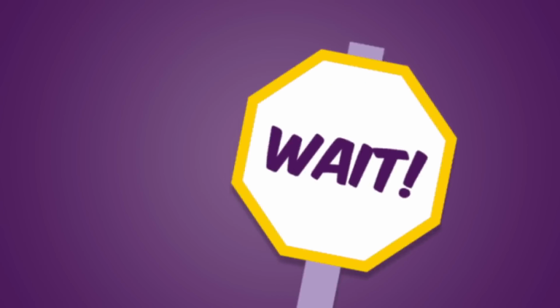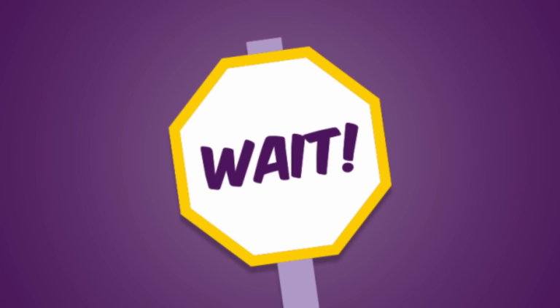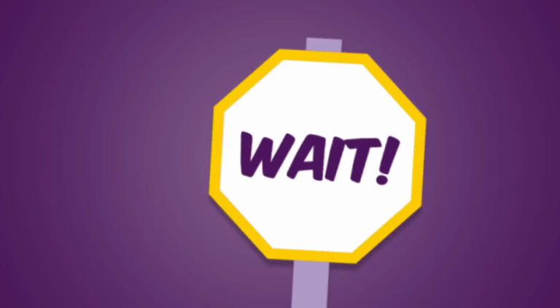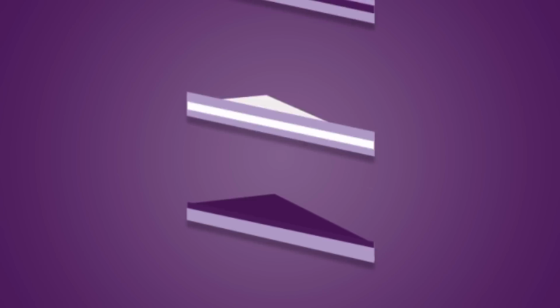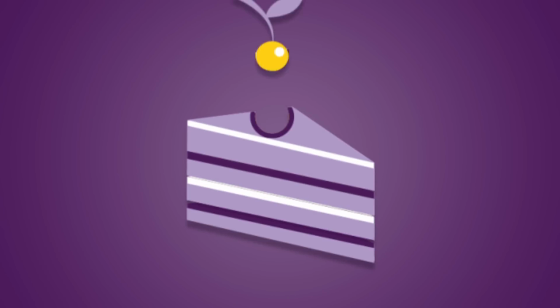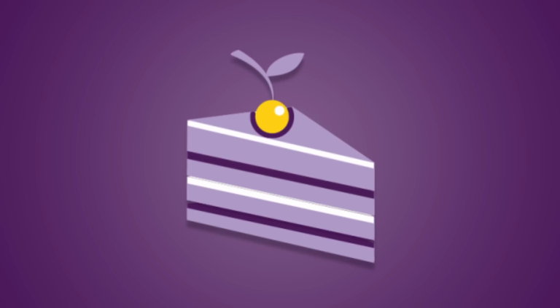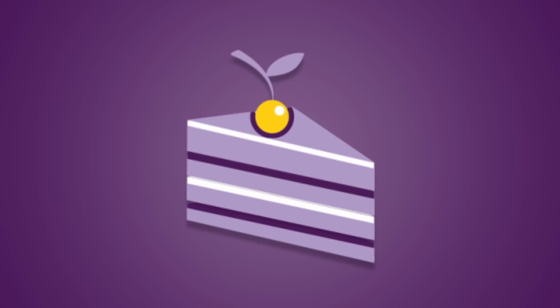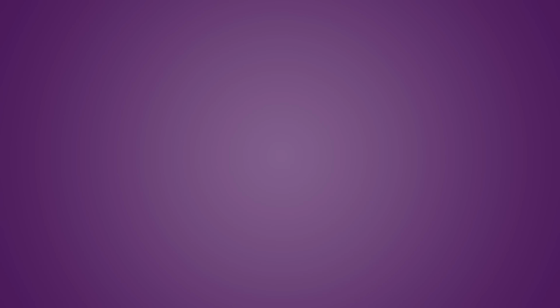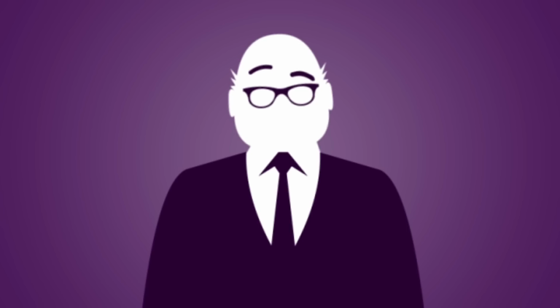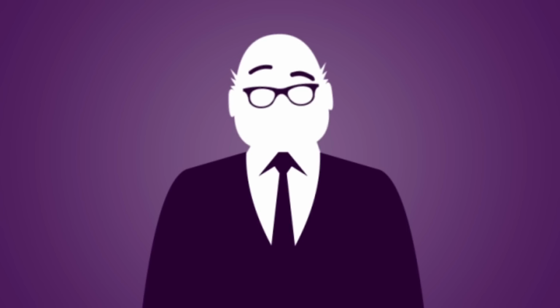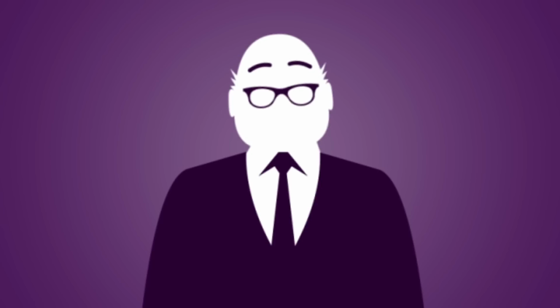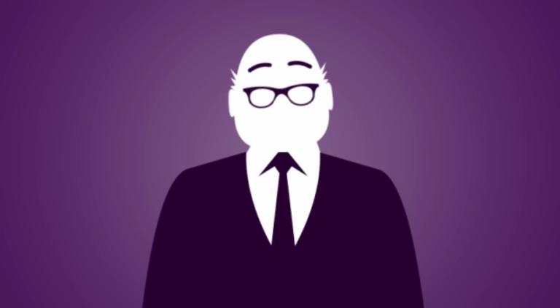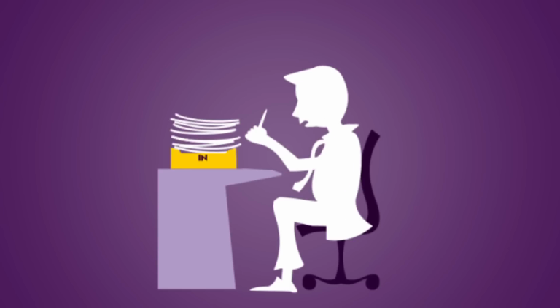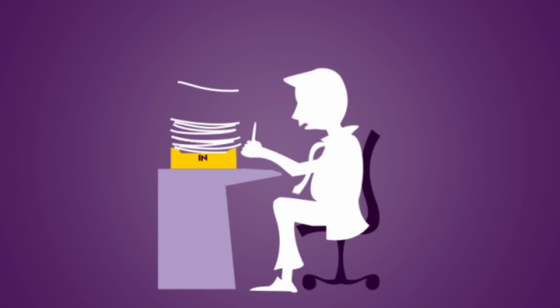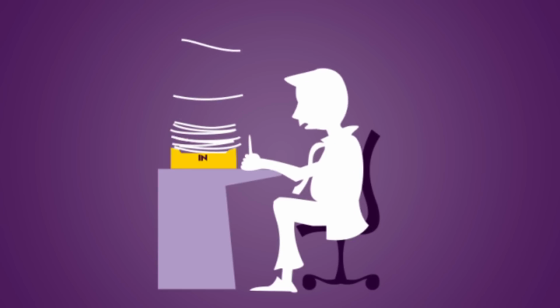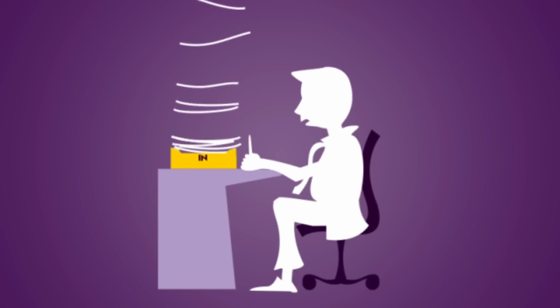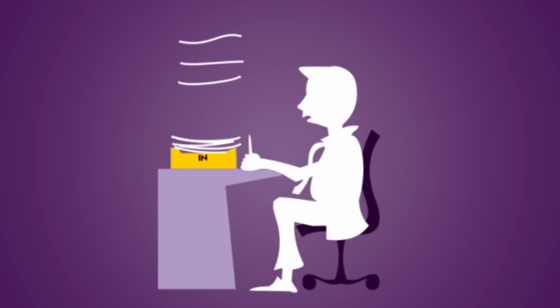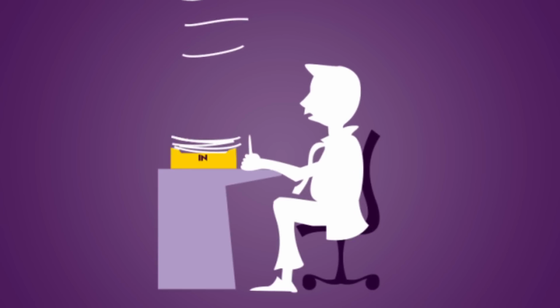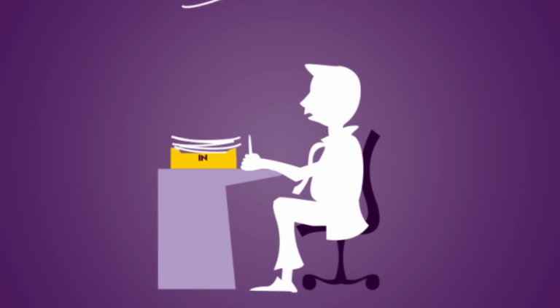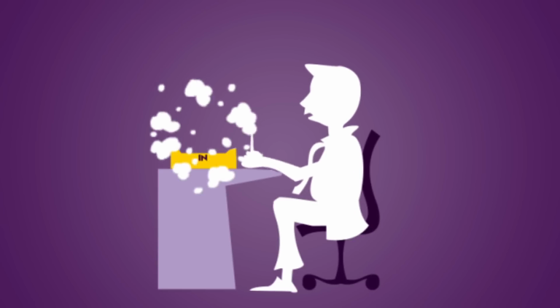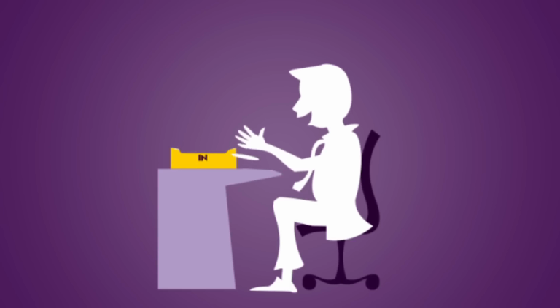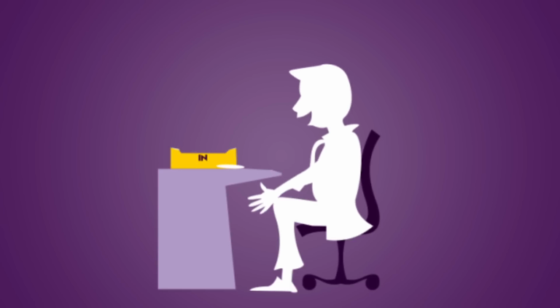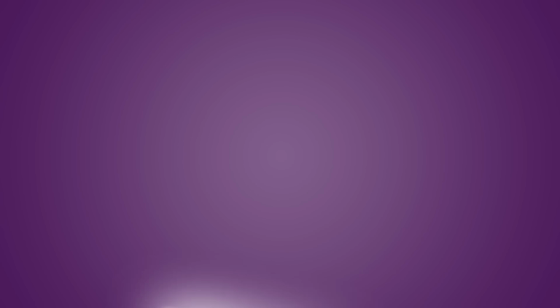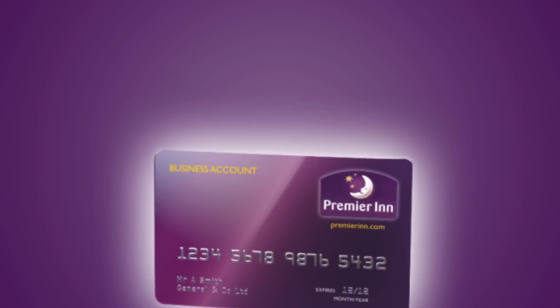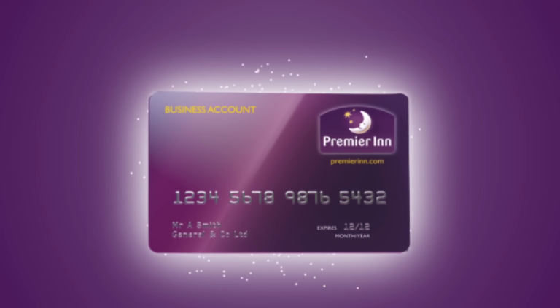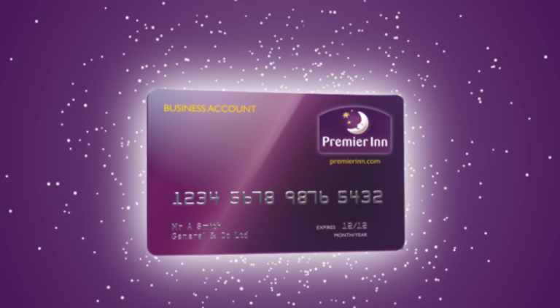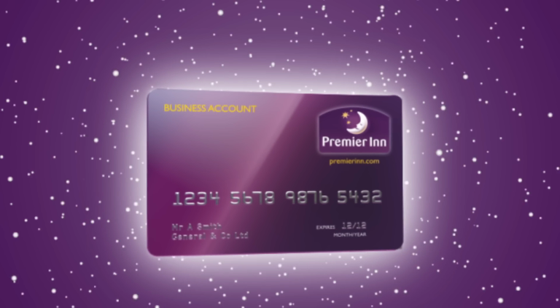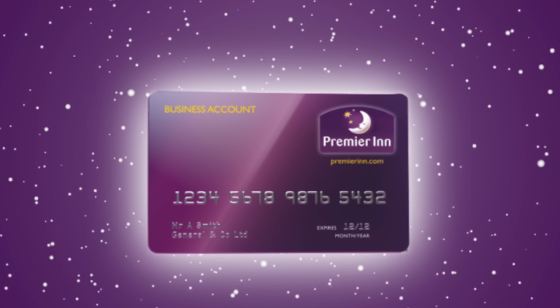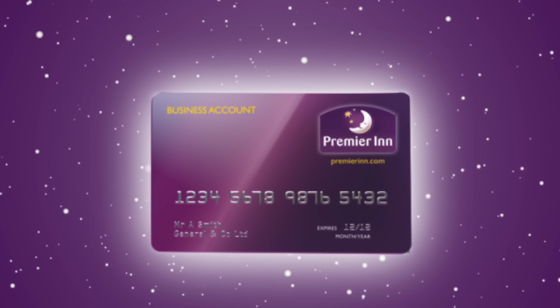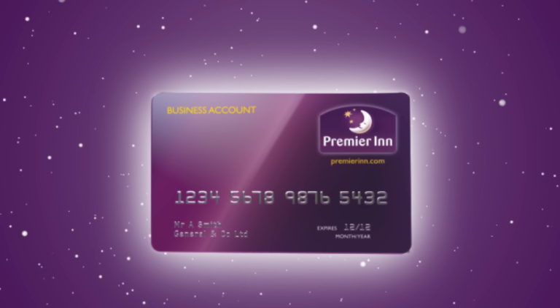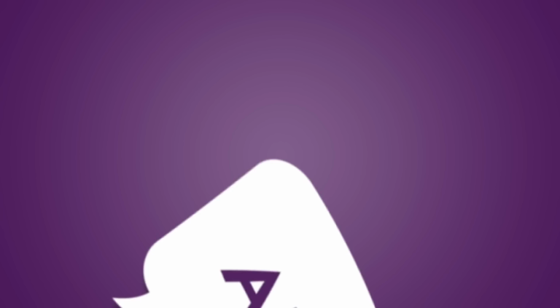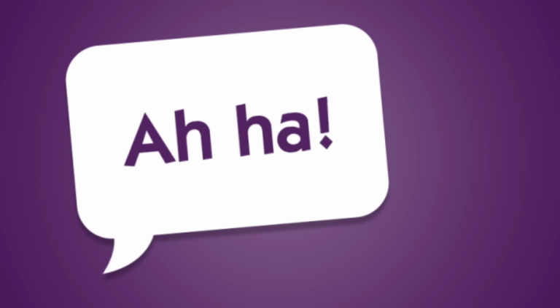But wait a minute! What if it was a piece of cake to arrange? What if the price made your boss smile? And what if your colleagues had fewer expenses to fill in? Or better yet, none at all! Welcome to the award-winning Premier Inn Business Account.